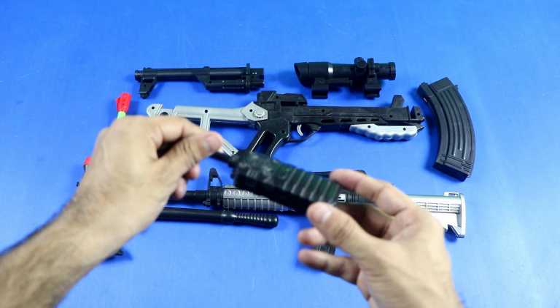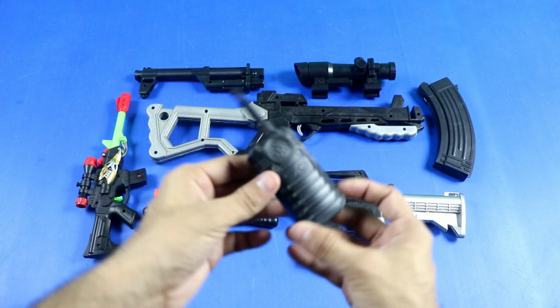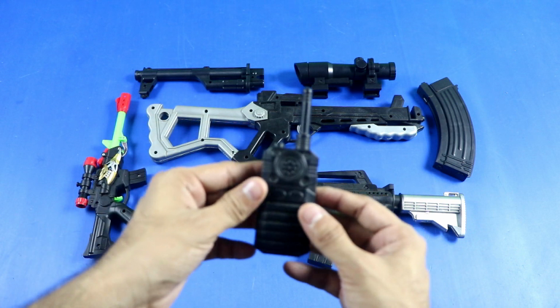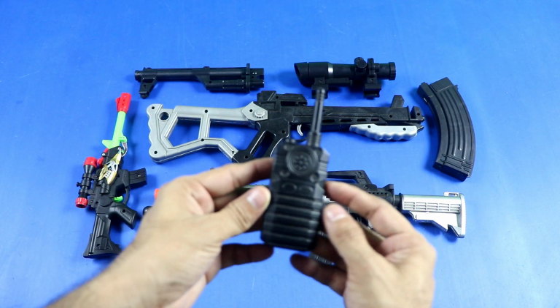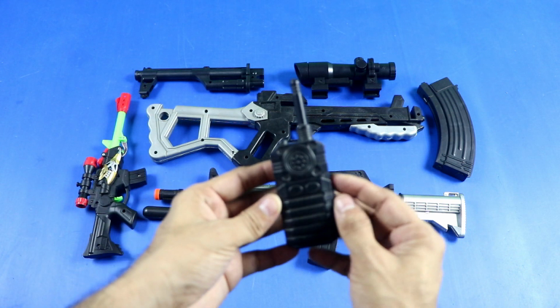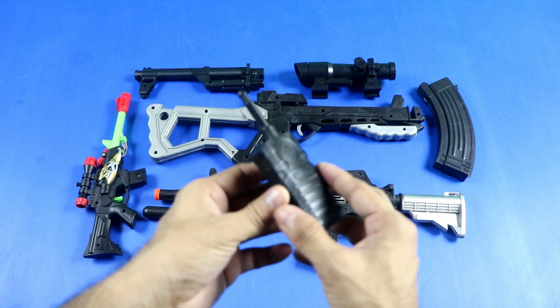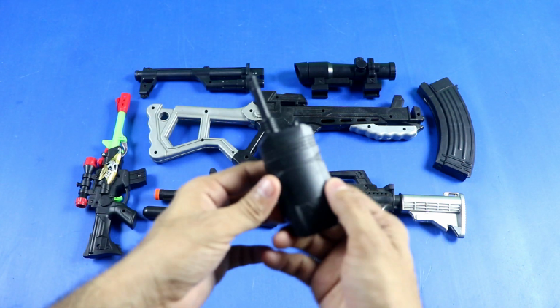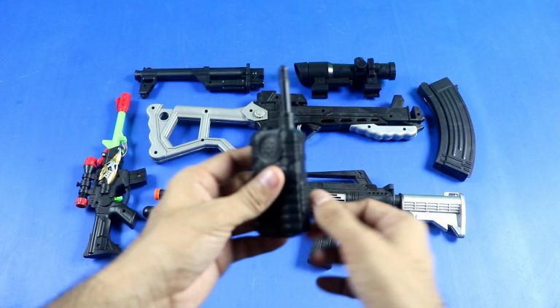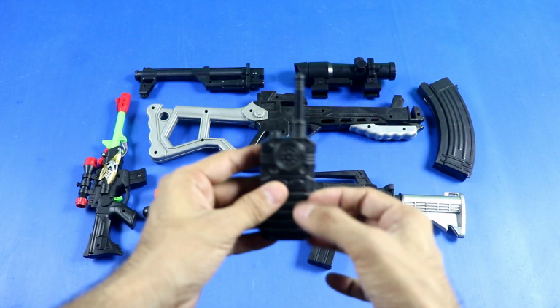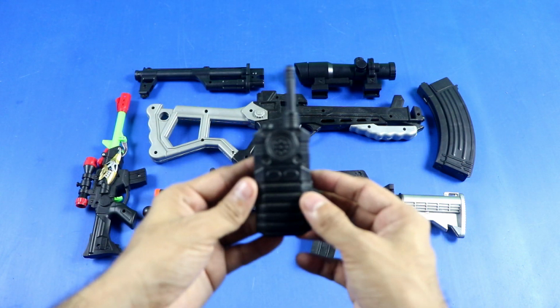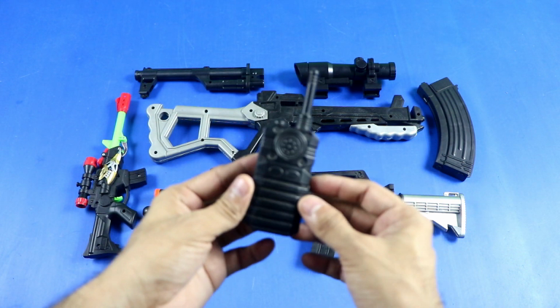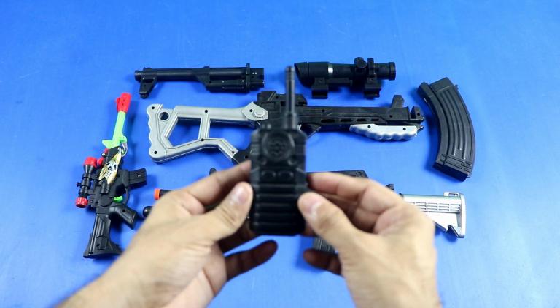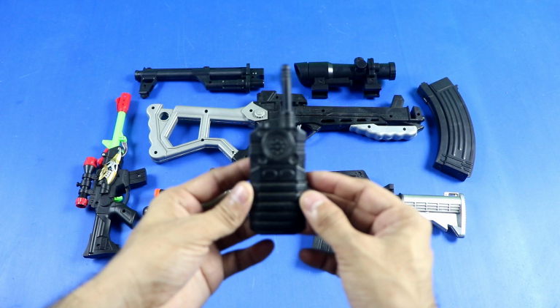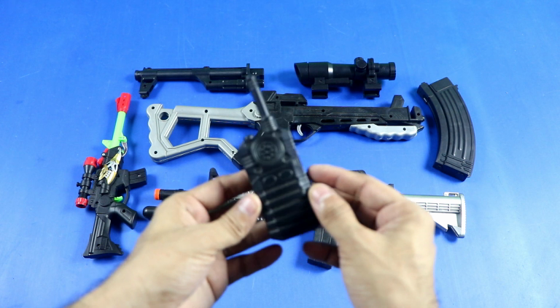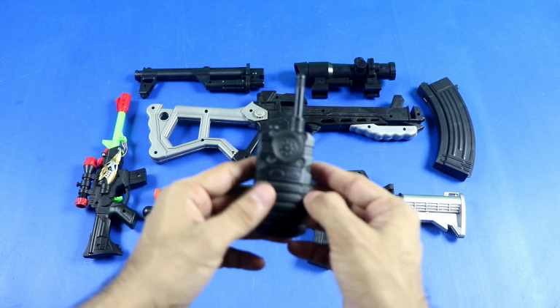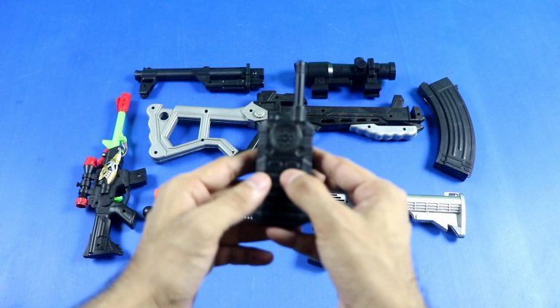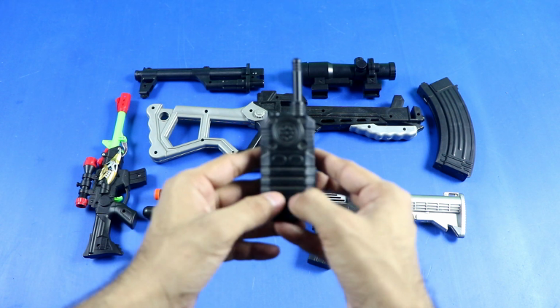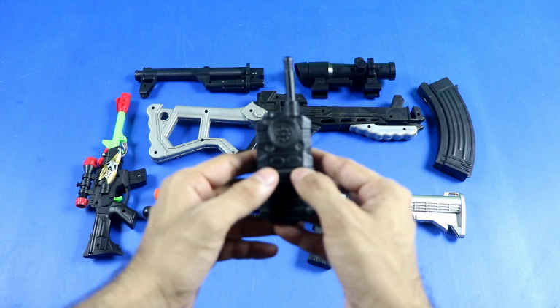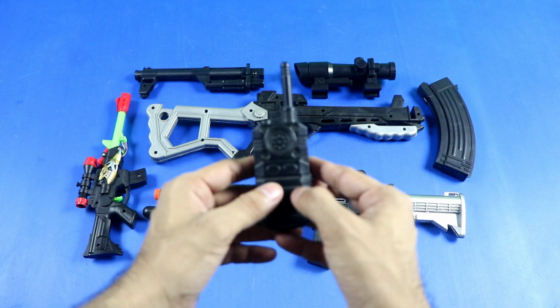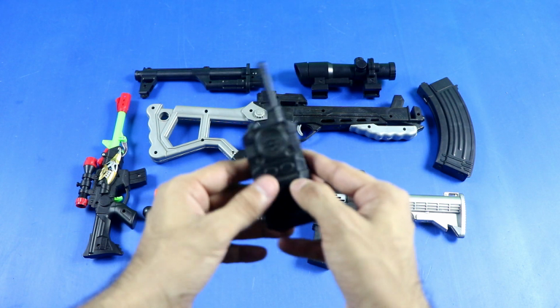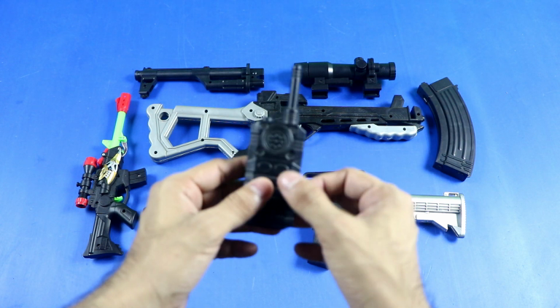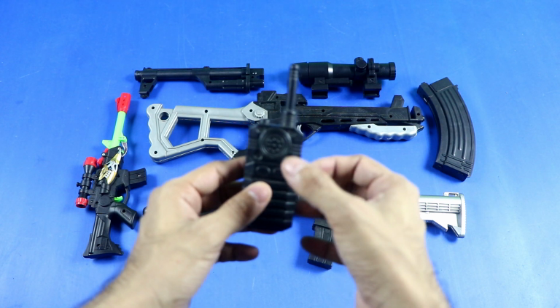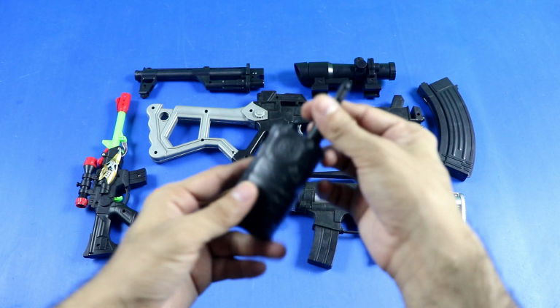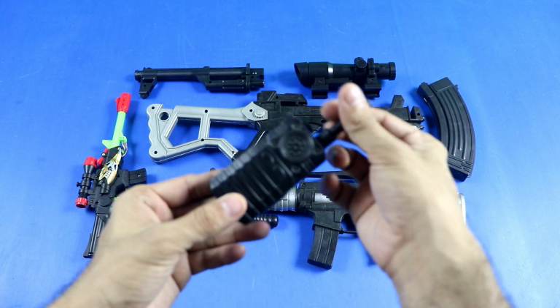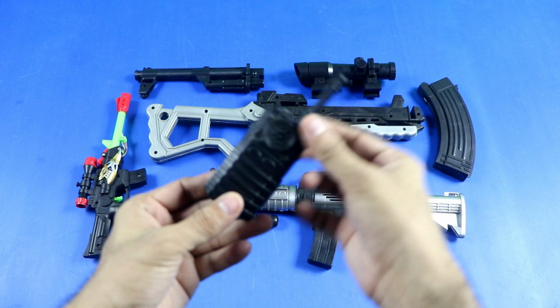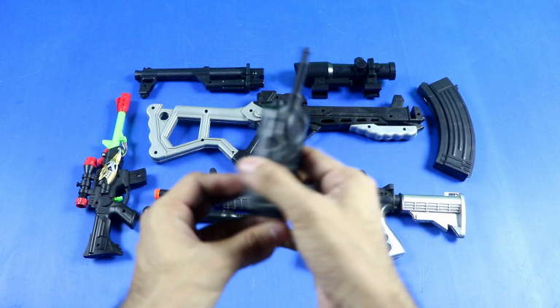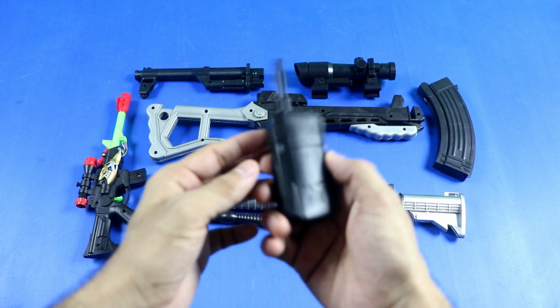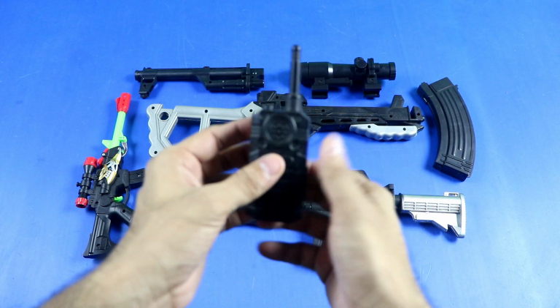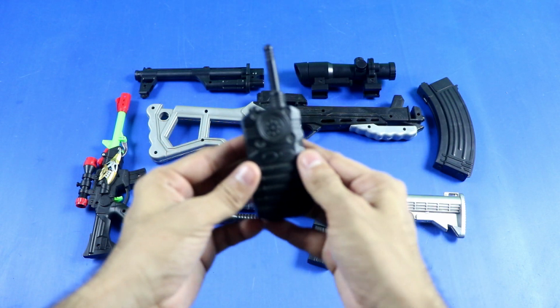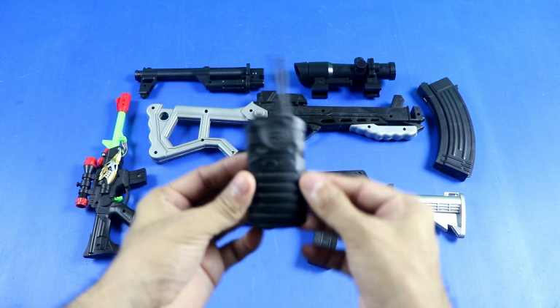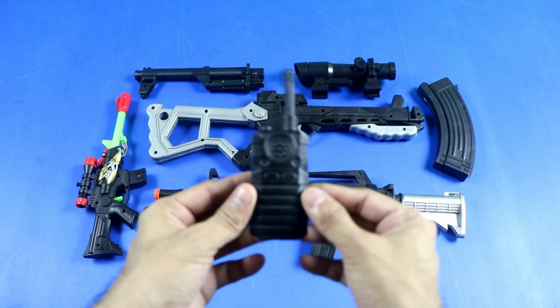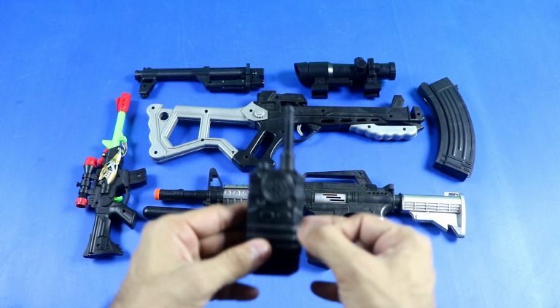The fourth thing is black color police toy walkie talkie. Realistic black color police toy walkie talkie.